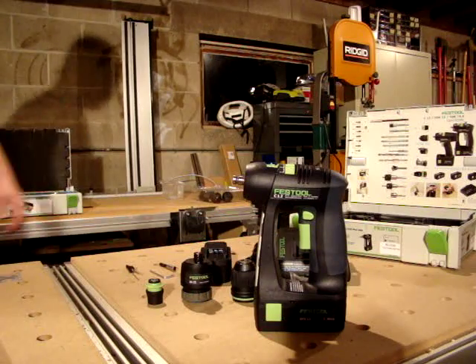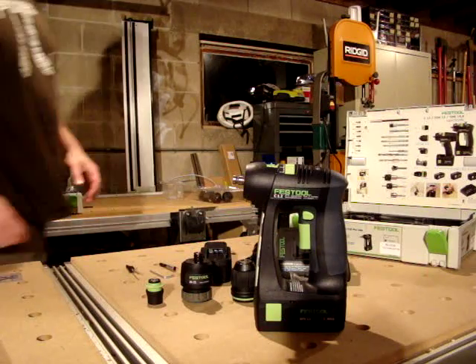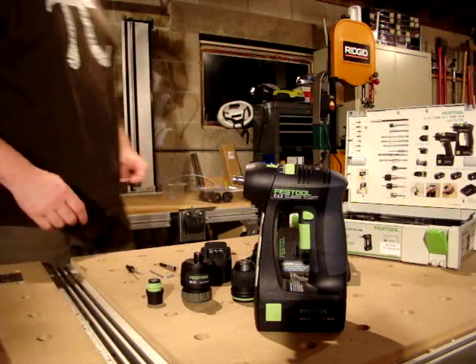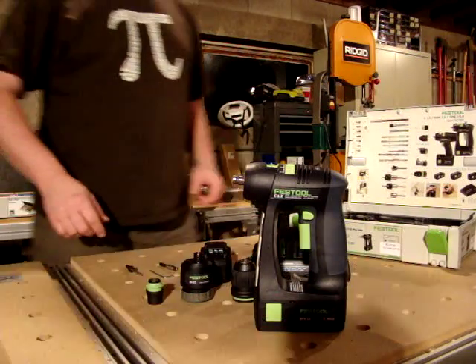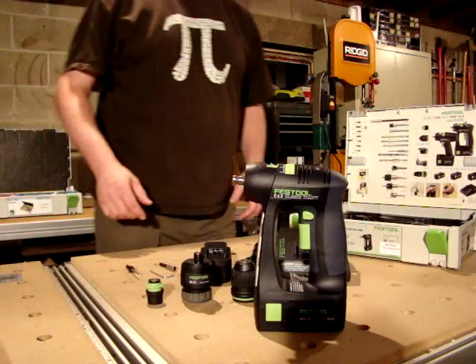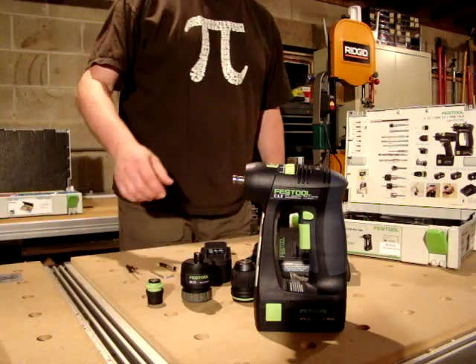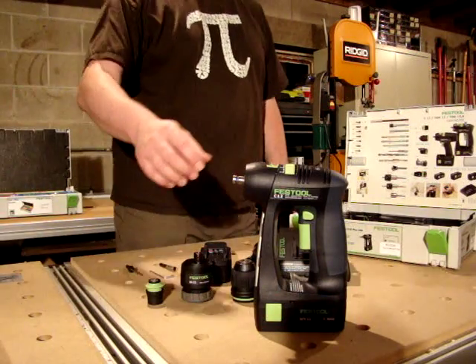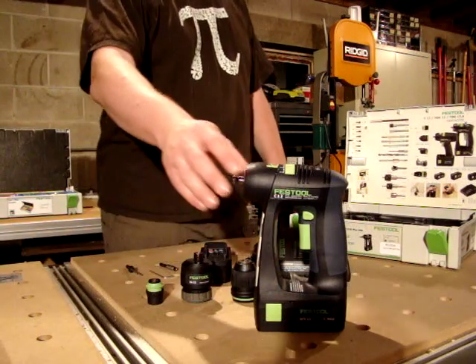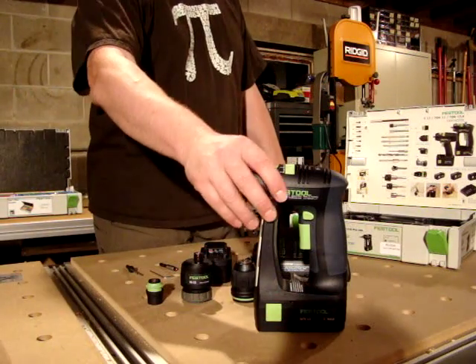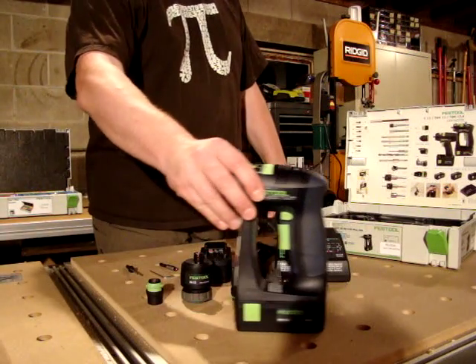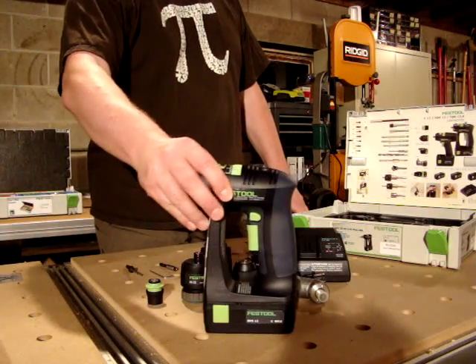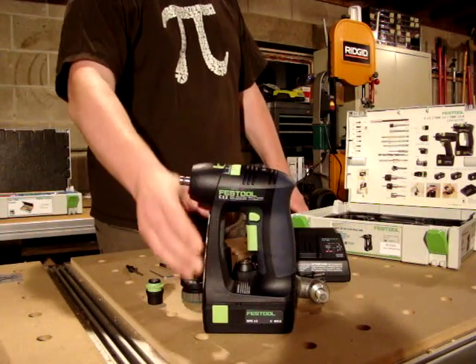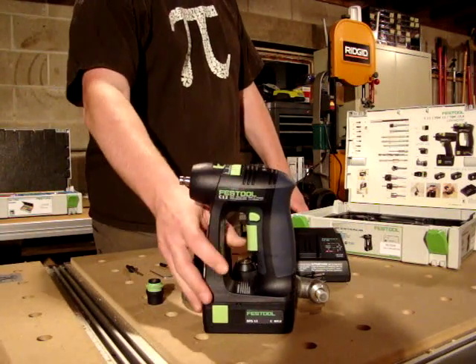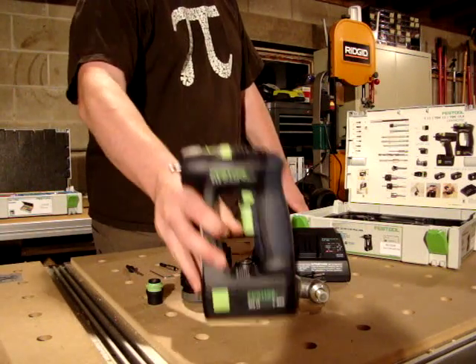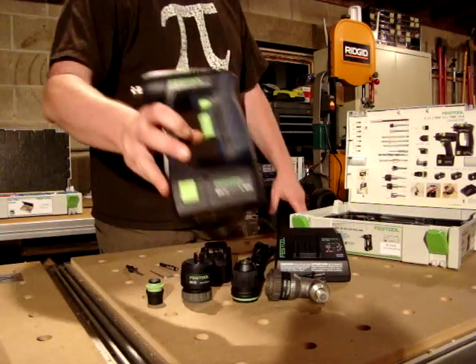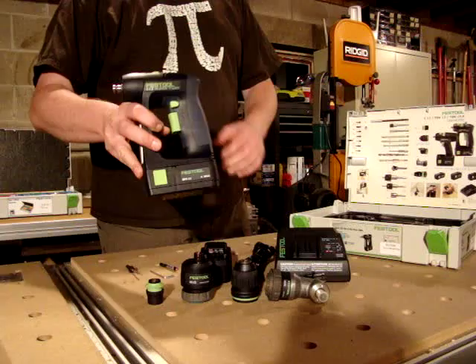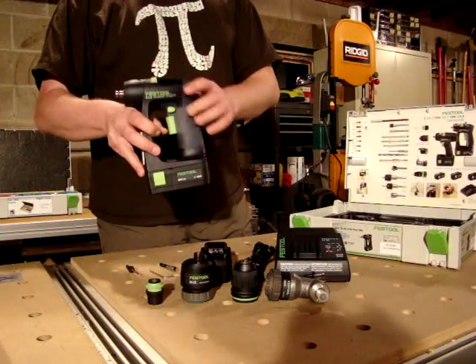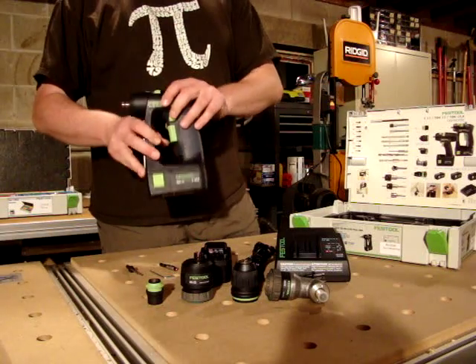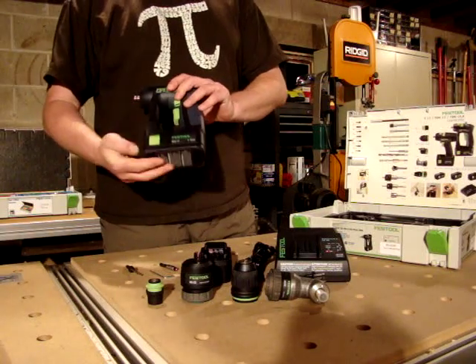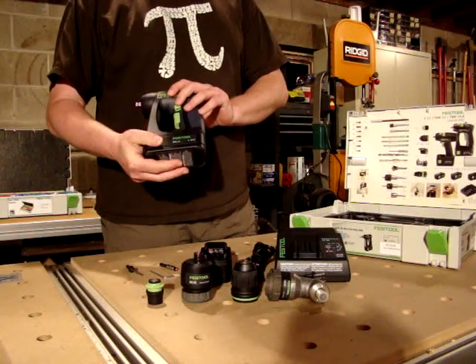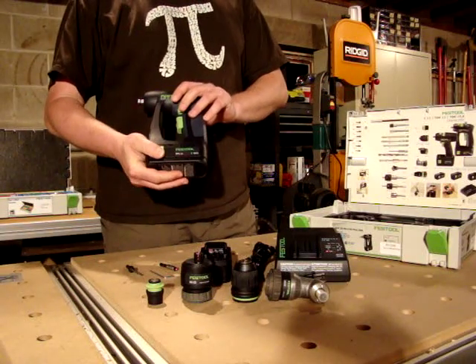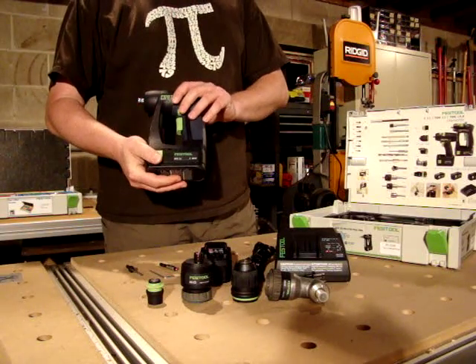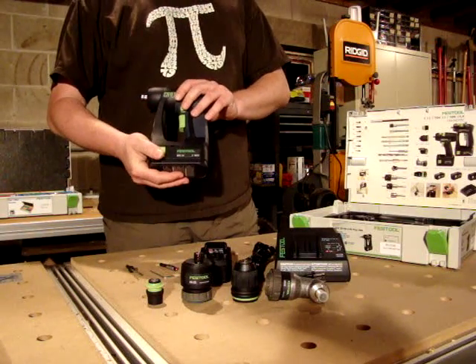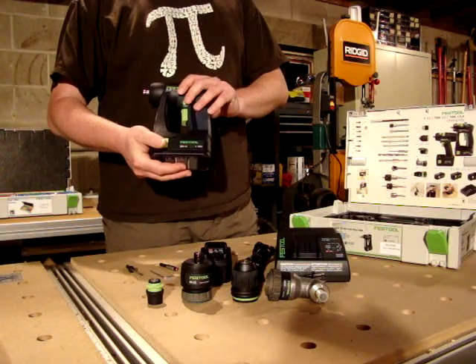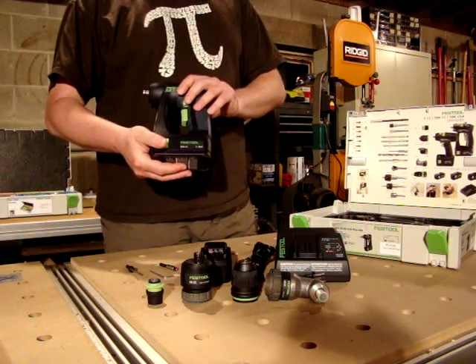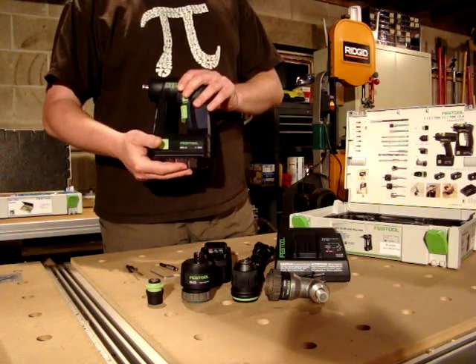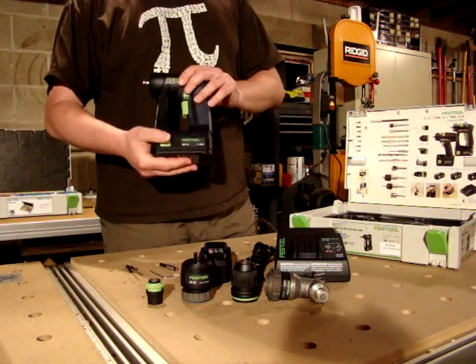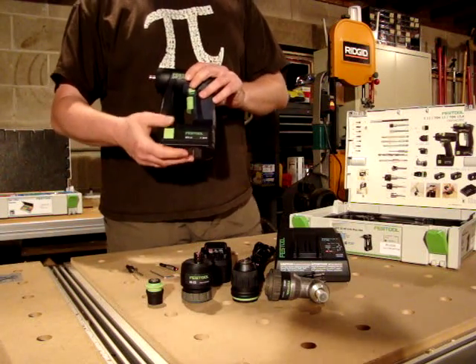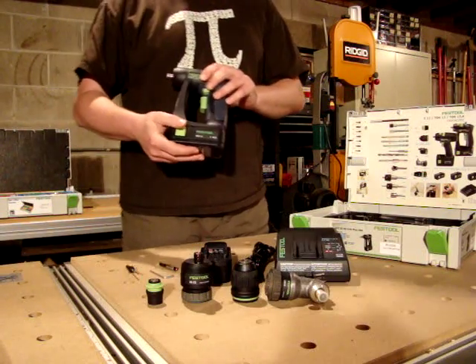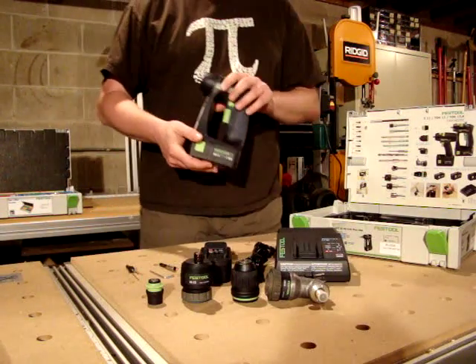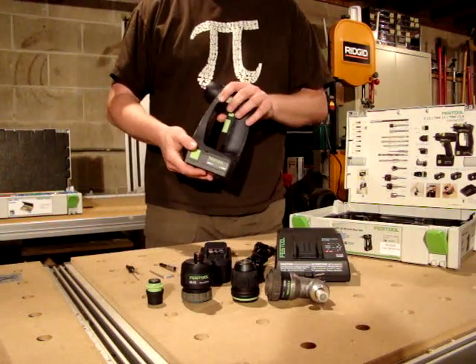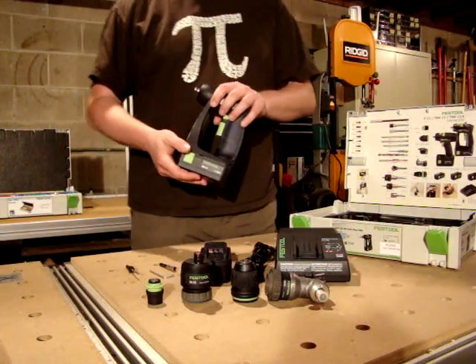Hi, this is a review of the Festool C12 drill. This is a very nice, differently ergonomically designed drill than most of the T-handle style drills.